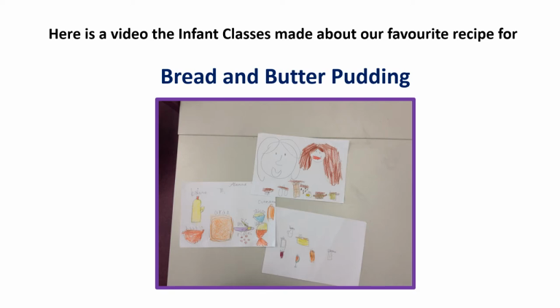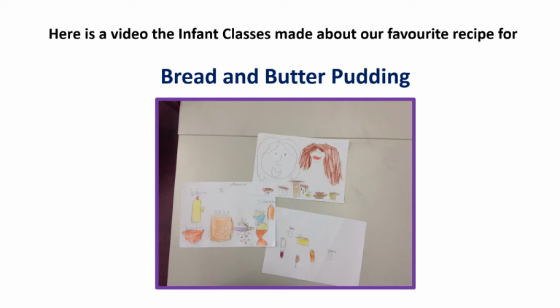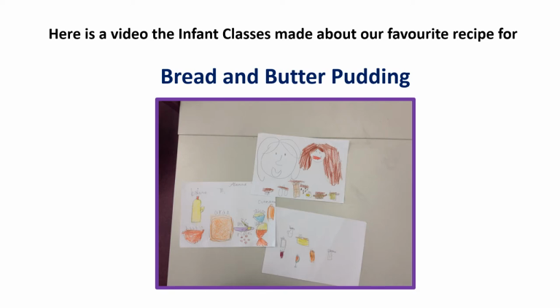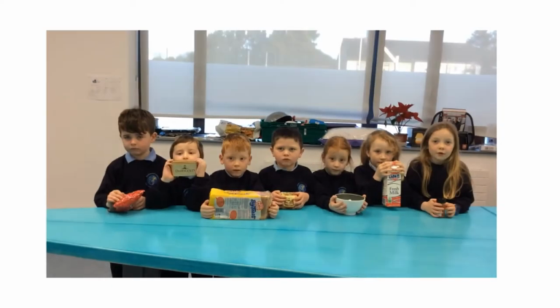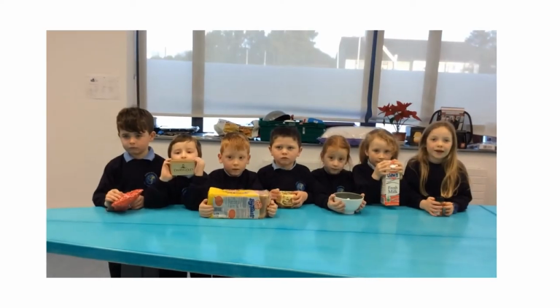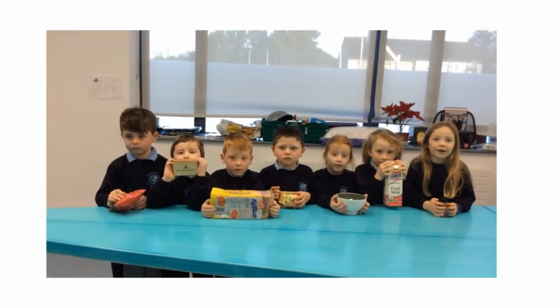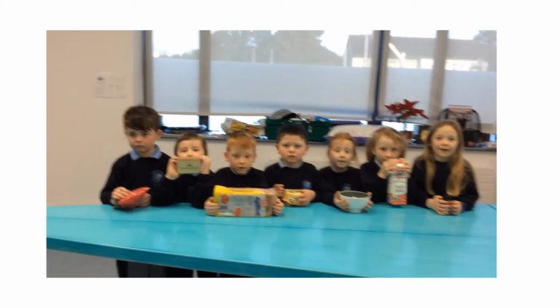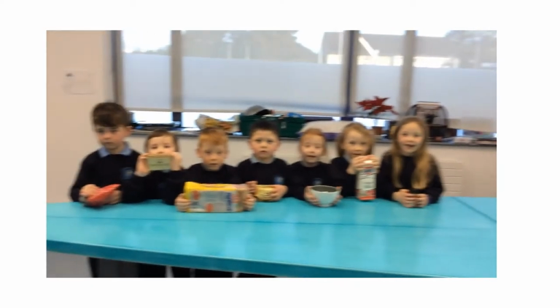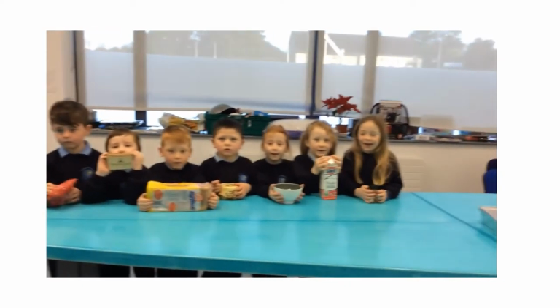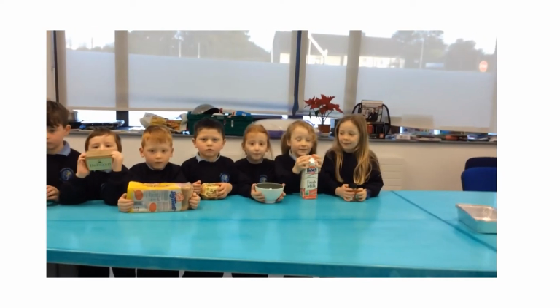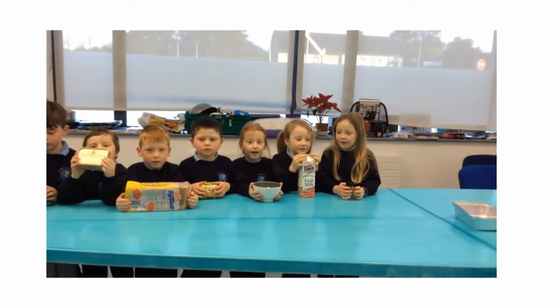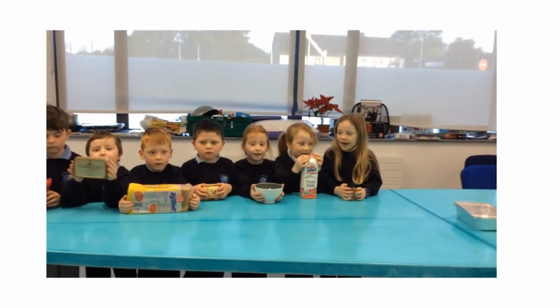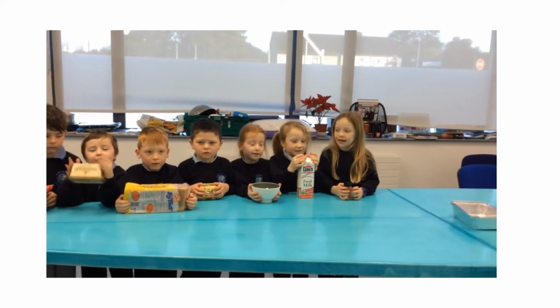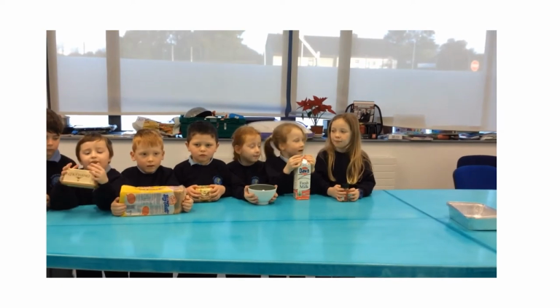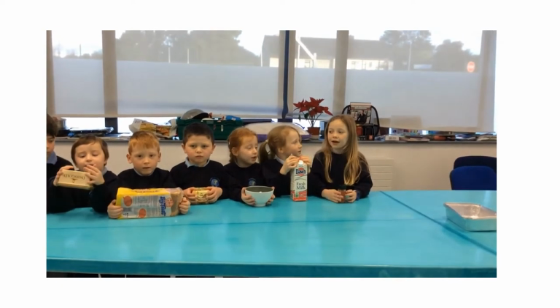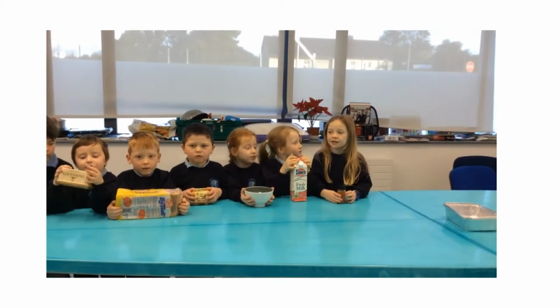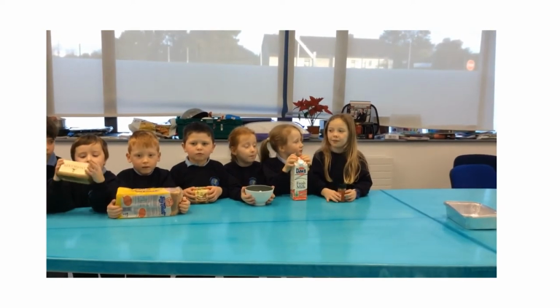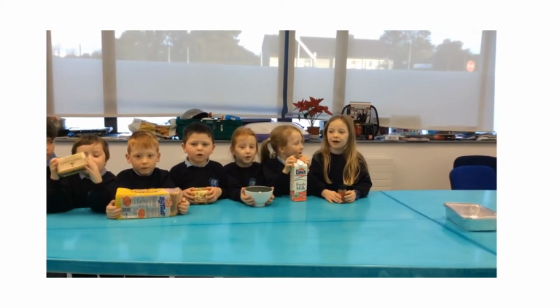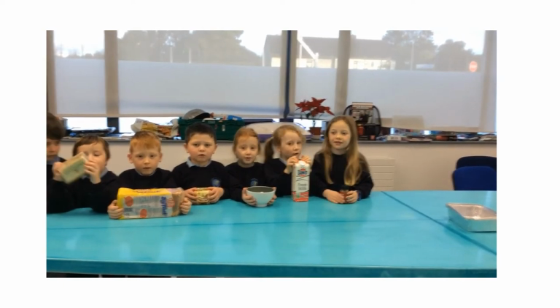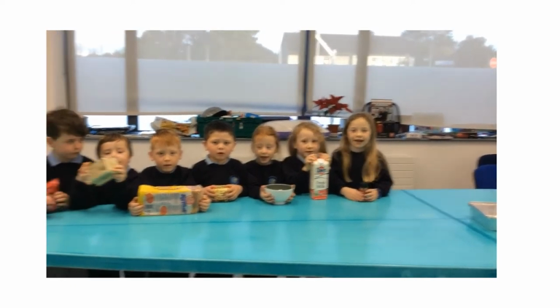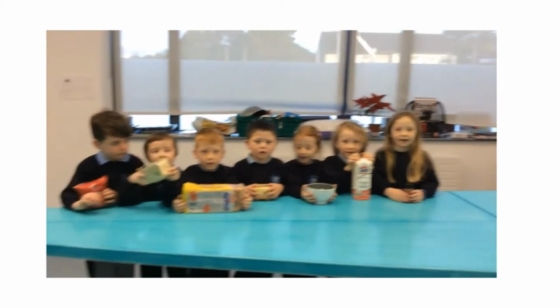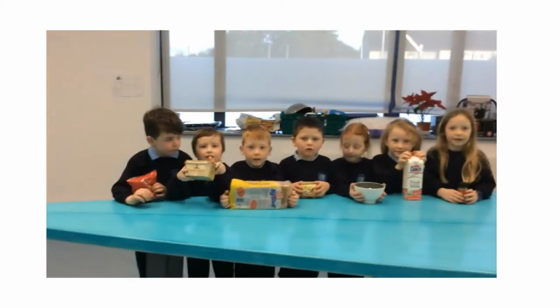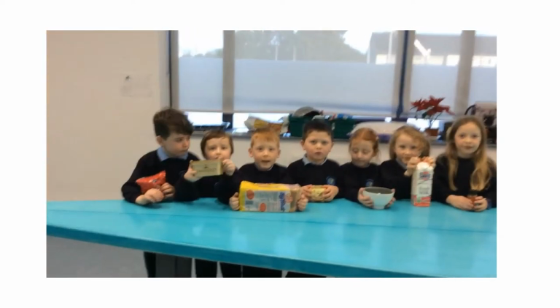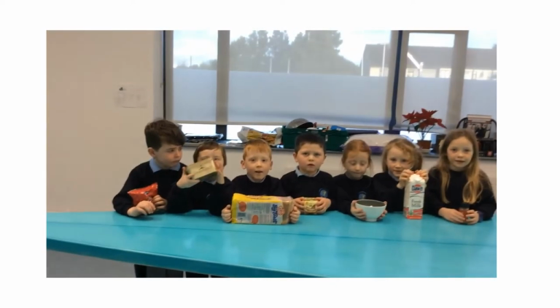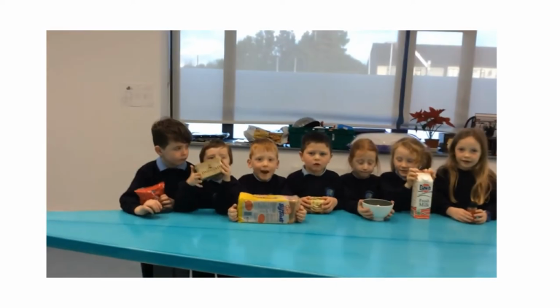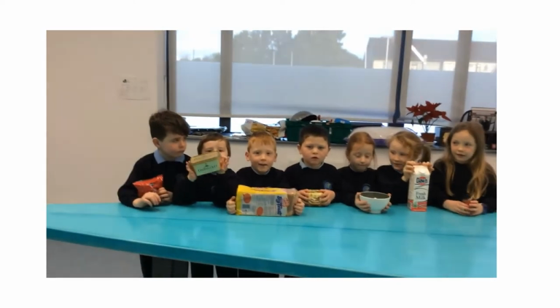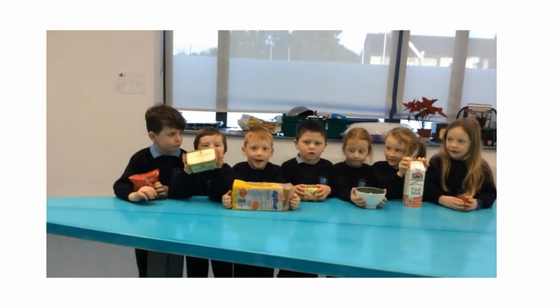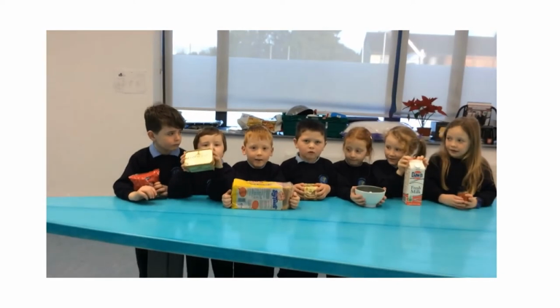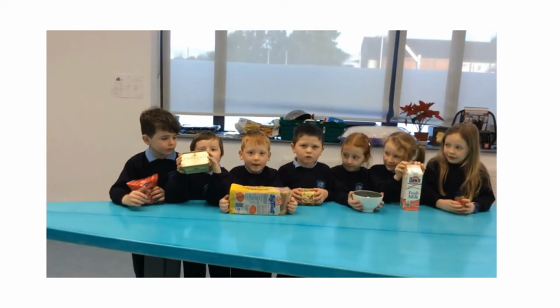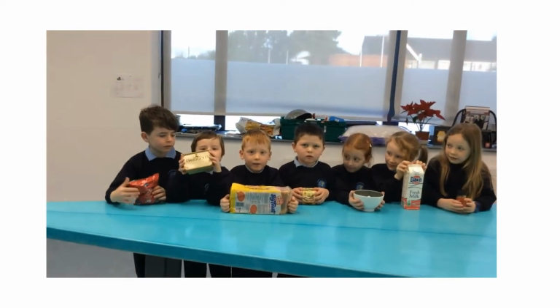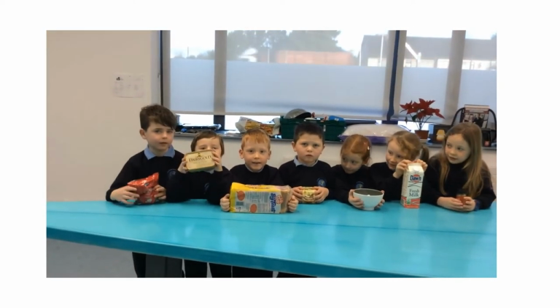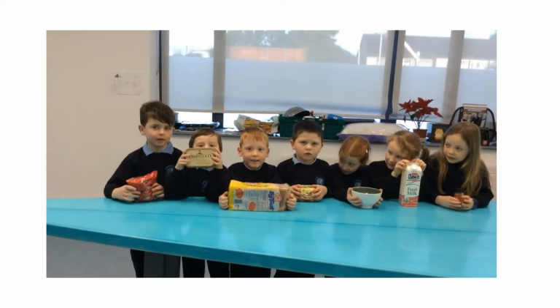We are making bread and butter pudding. Here are our ingredients.